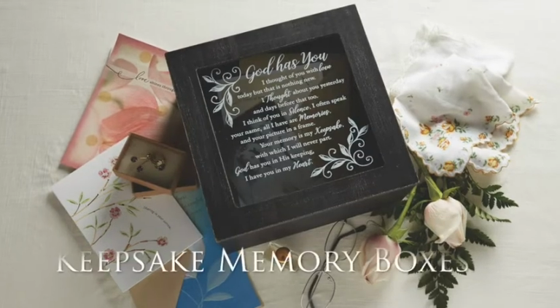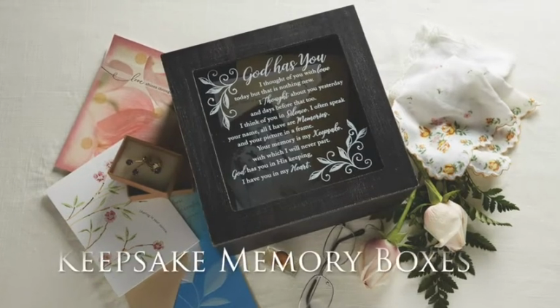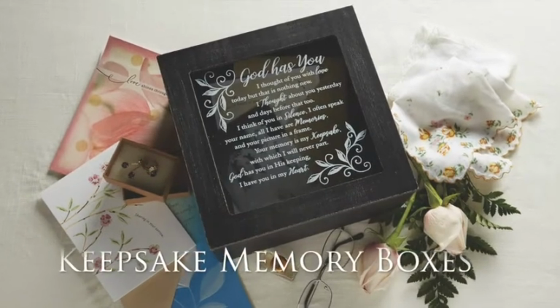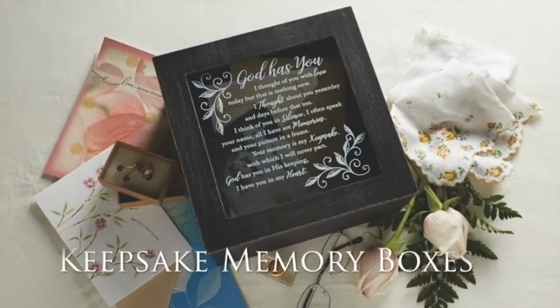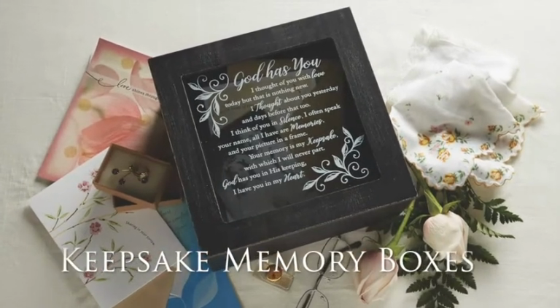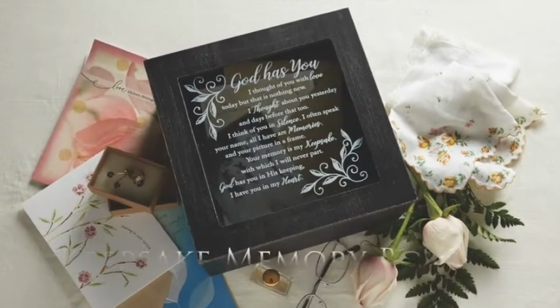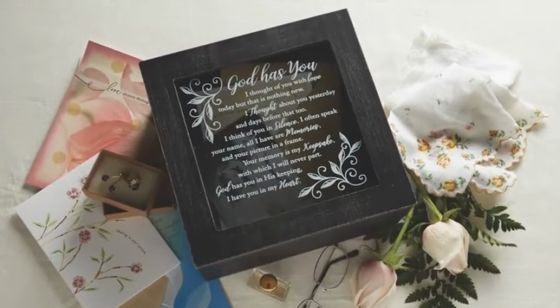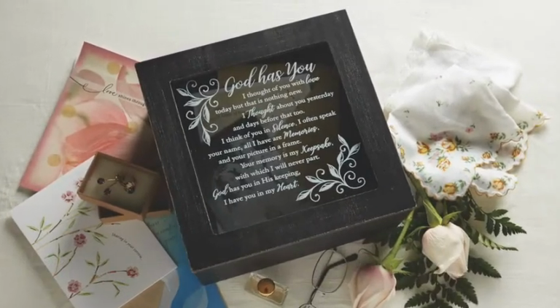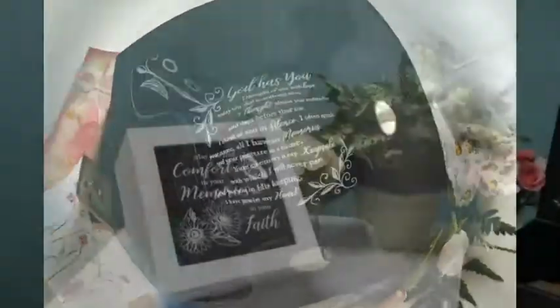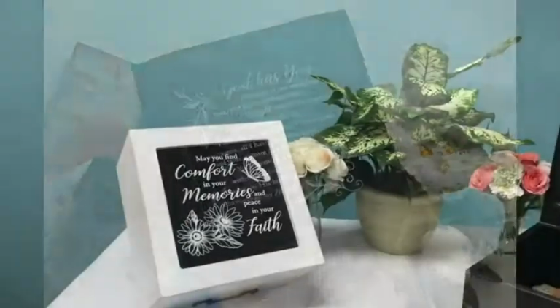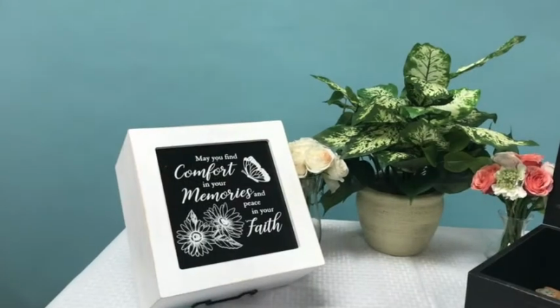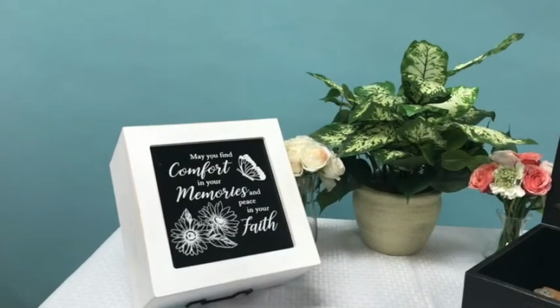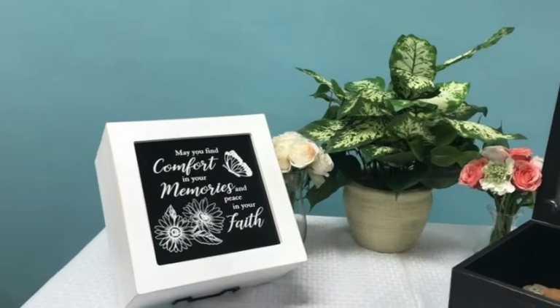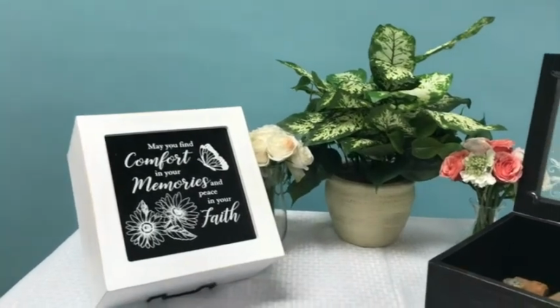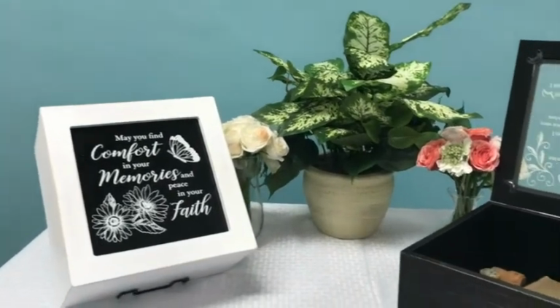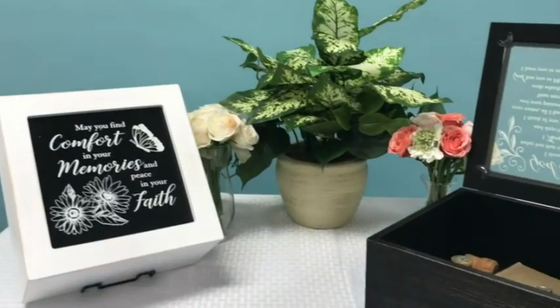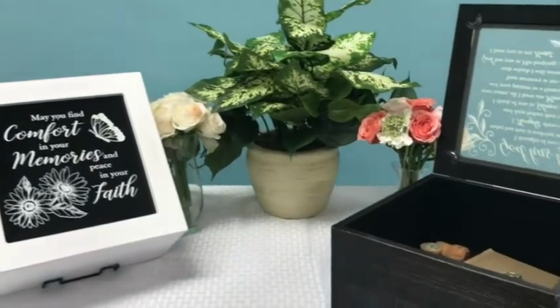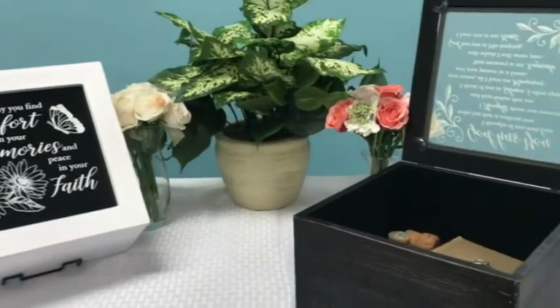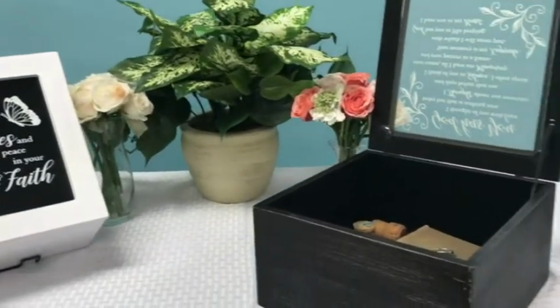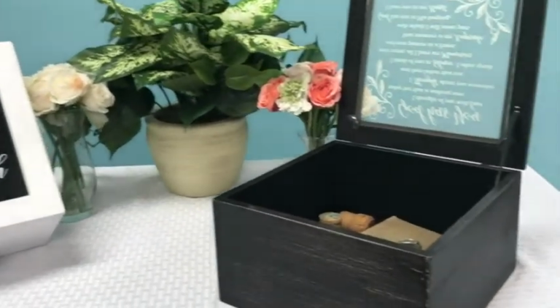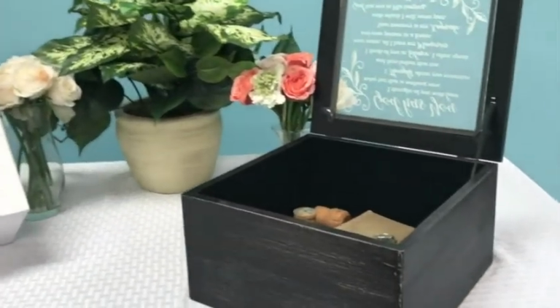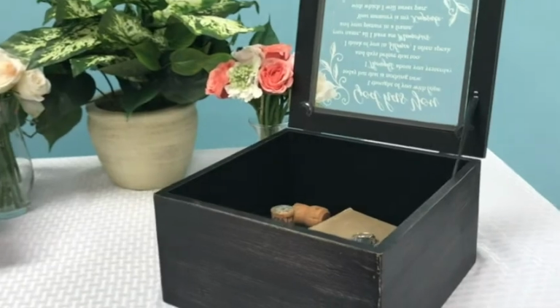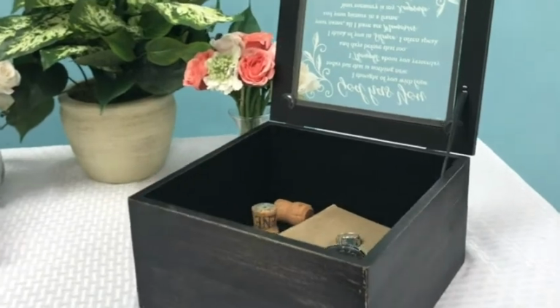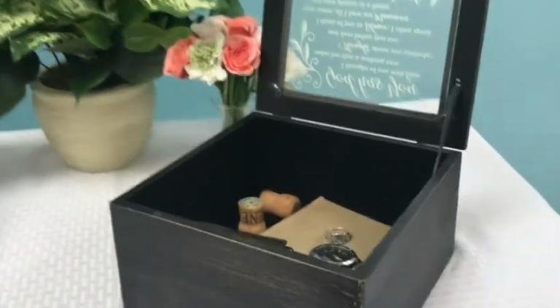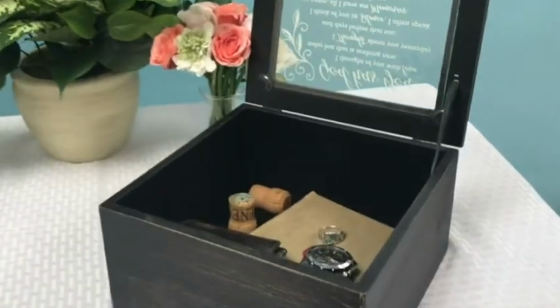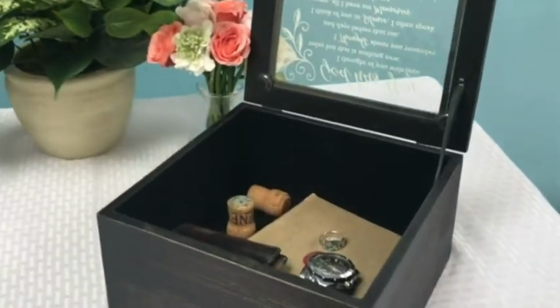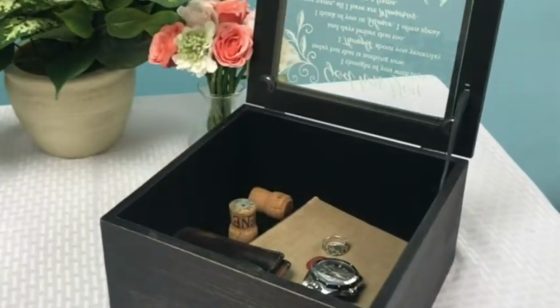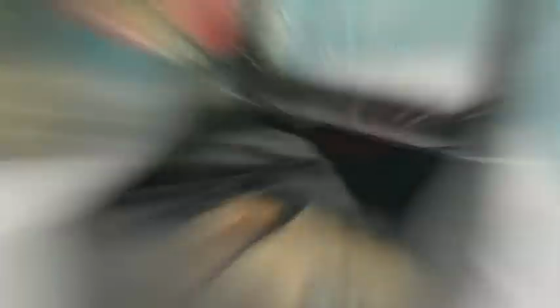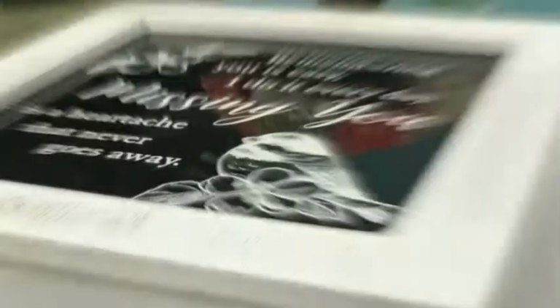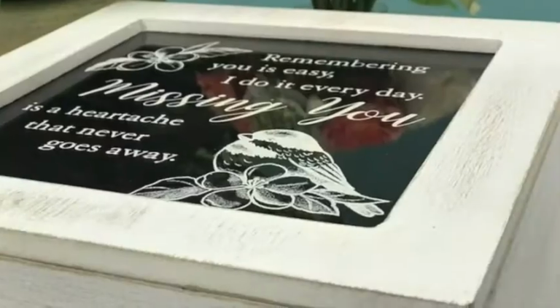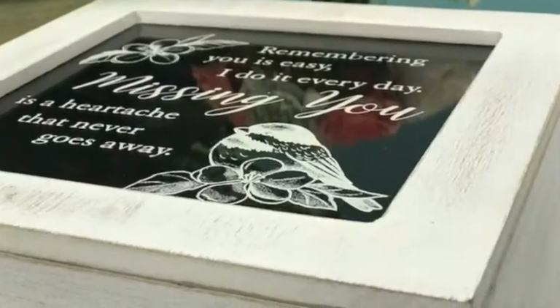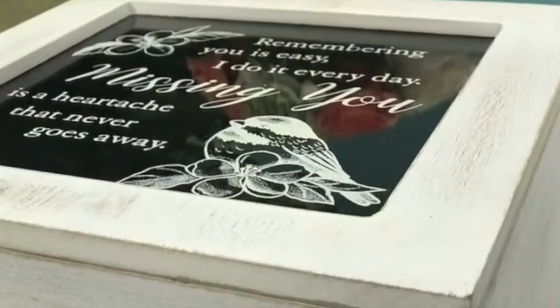Putting a spin on our already great selling keepsake memory boxes, the framed glass tops feature sentiments printed directly onto the glass. With an antiqued black and off-white finish along with a very soft velvet lining, these boxes carry a great value.